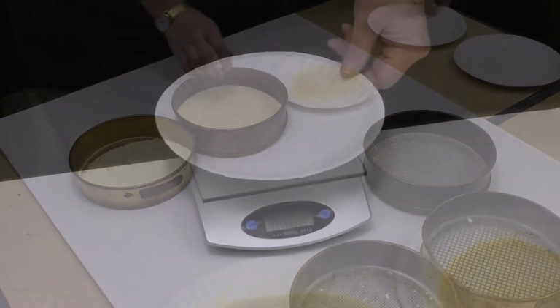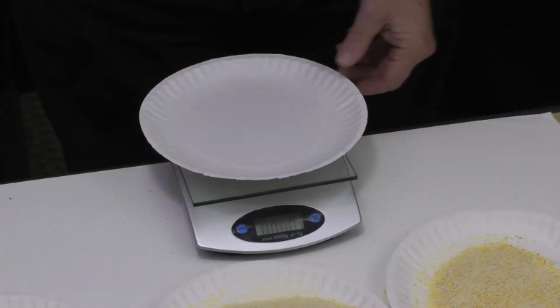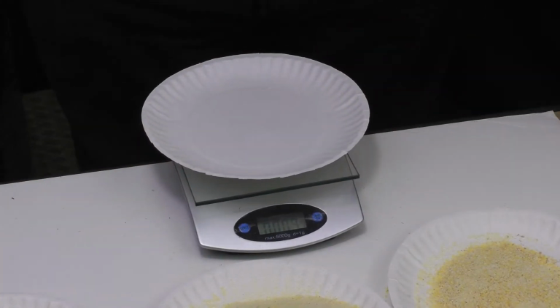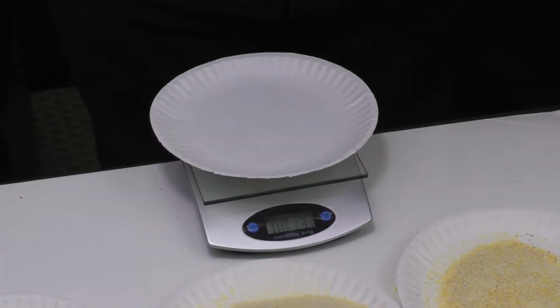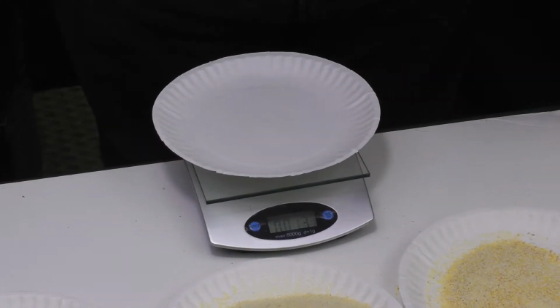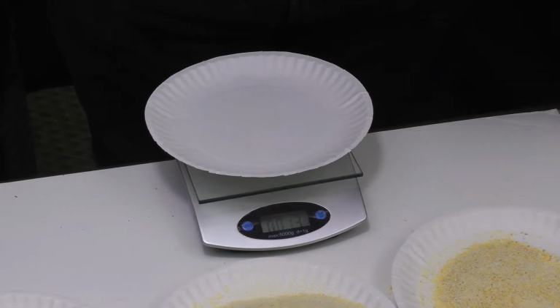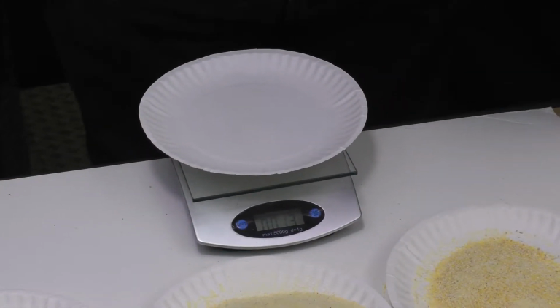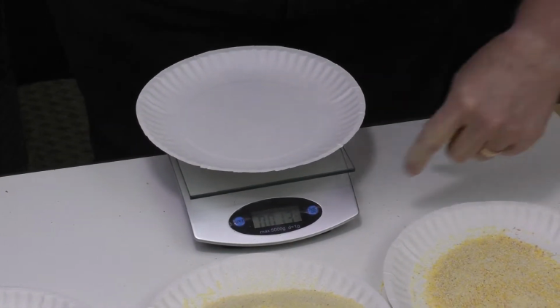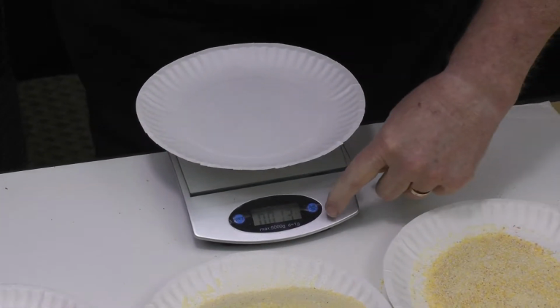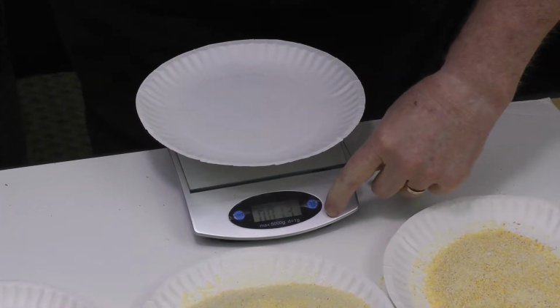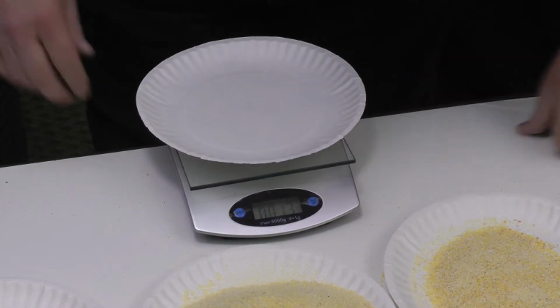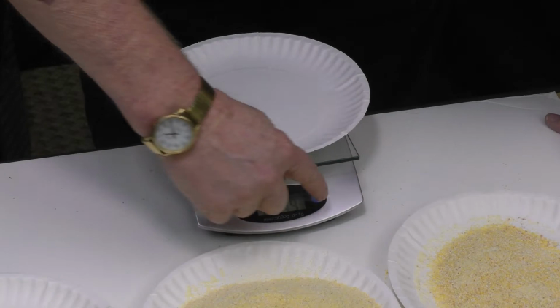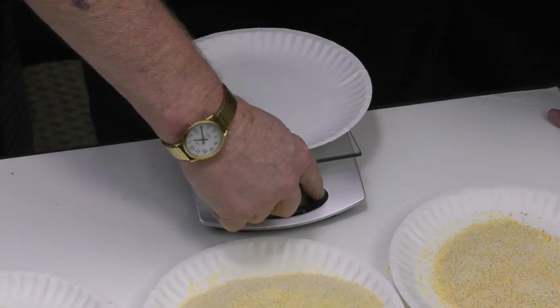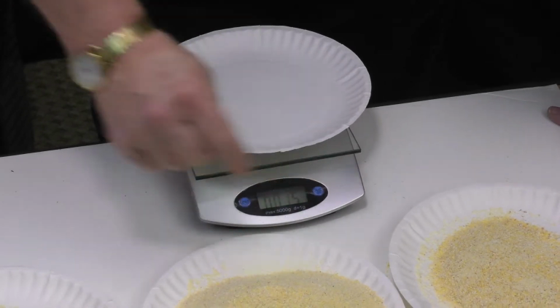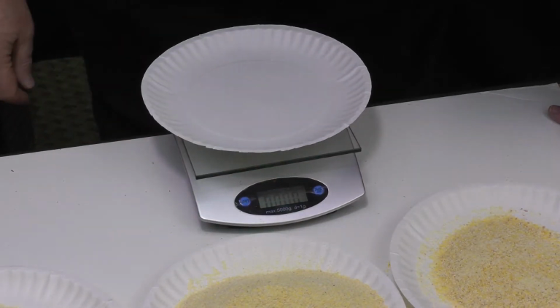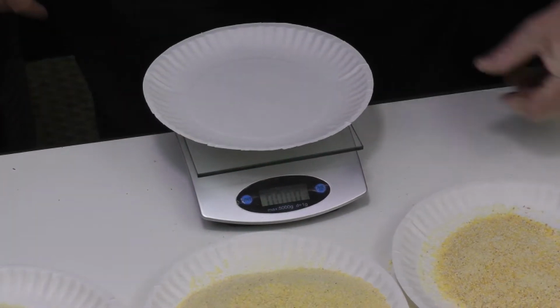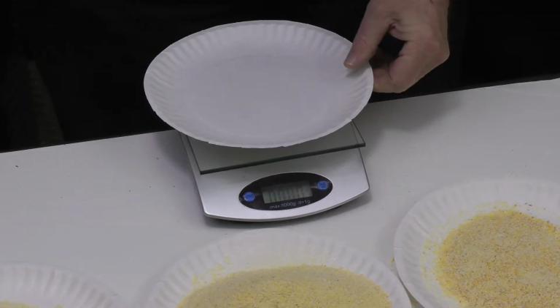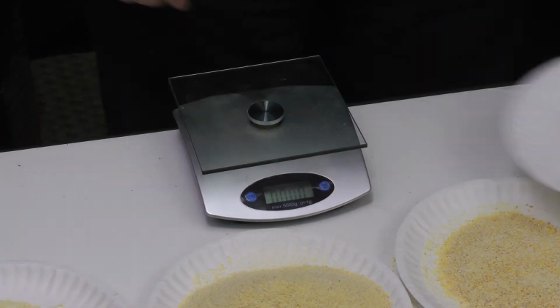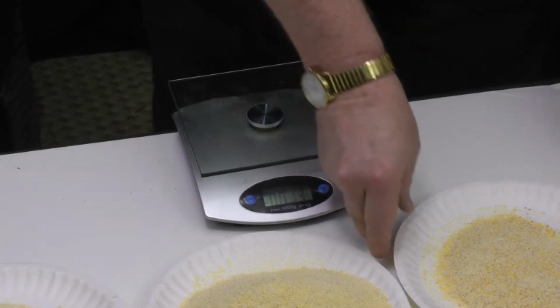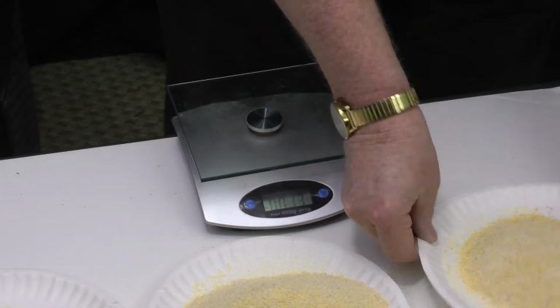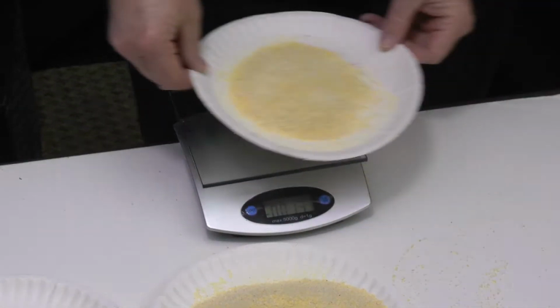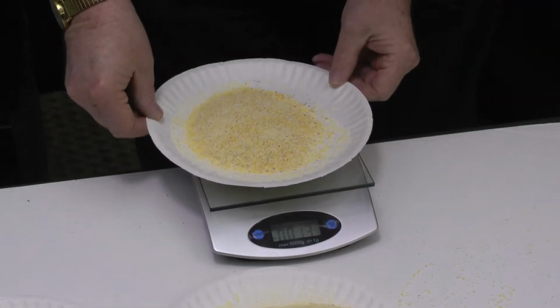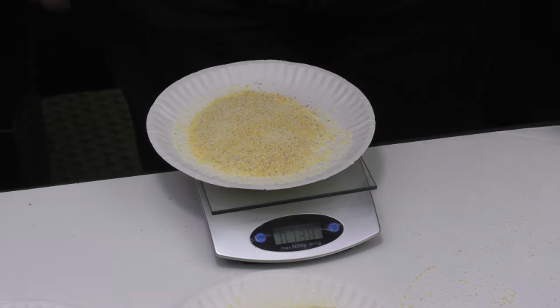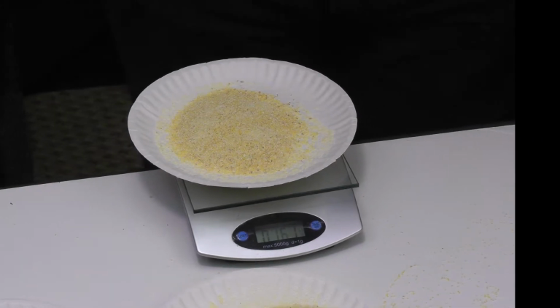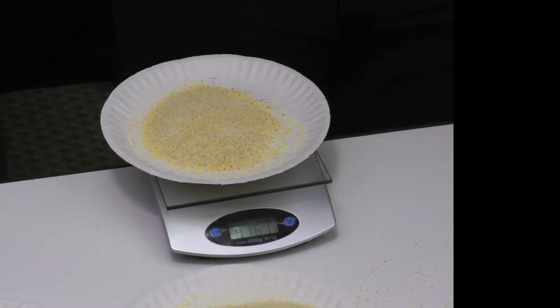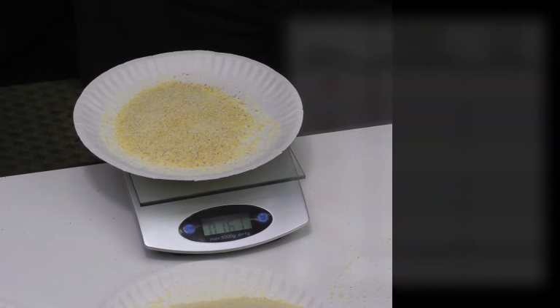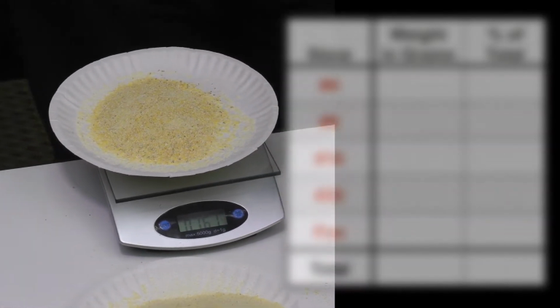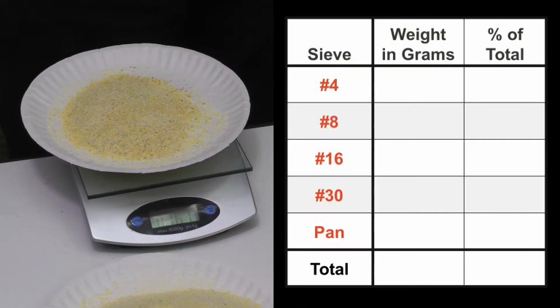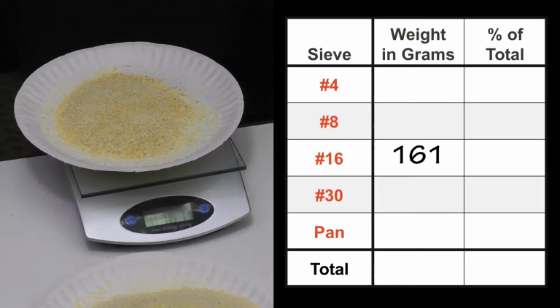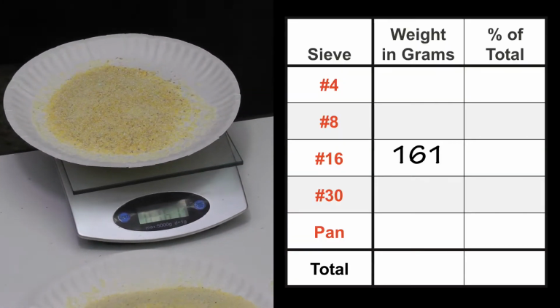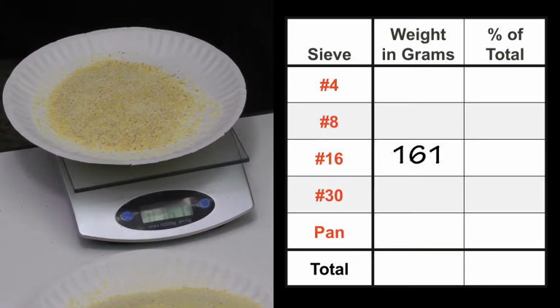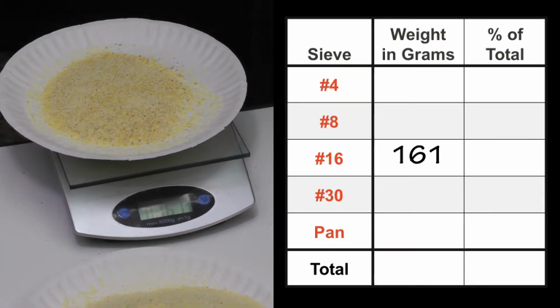Next we're going to weigh each fraction on a postage scale. We tare it by placing the paper plate on the scale, pushing the button, and that zeroes out the weight of the paper plate, which is about eight grams.